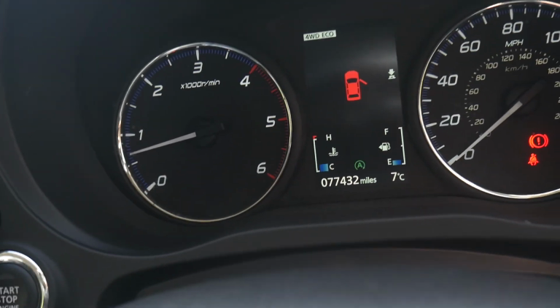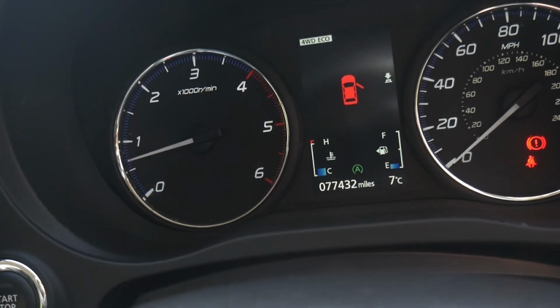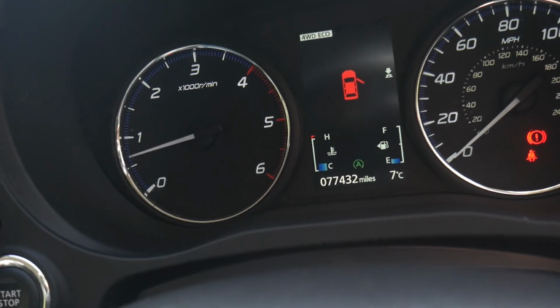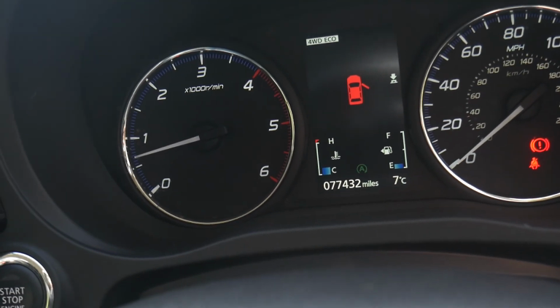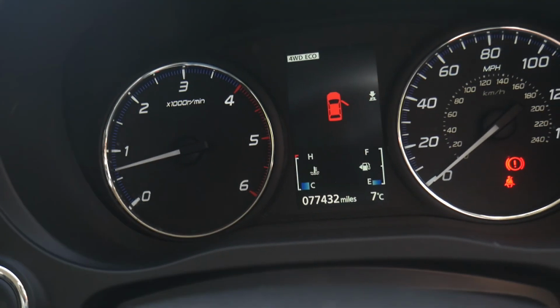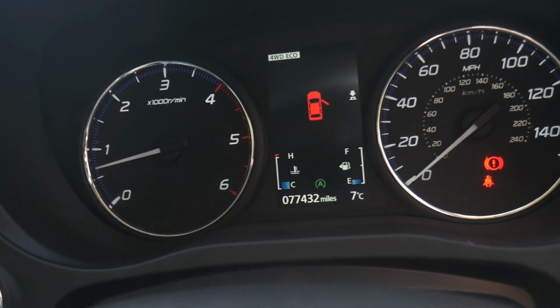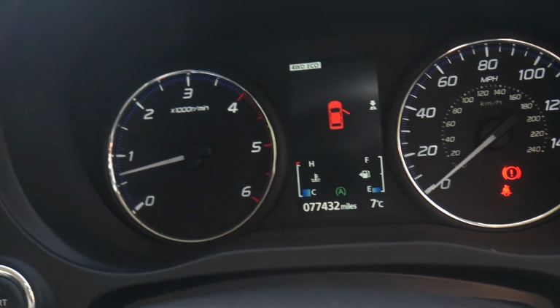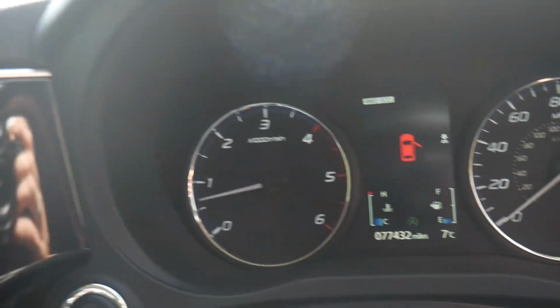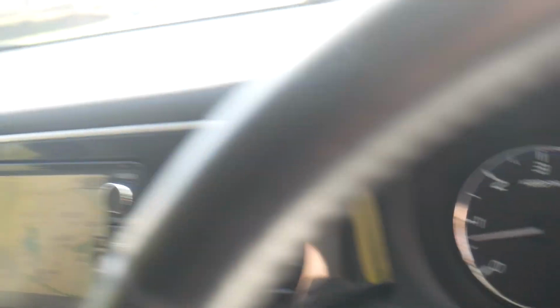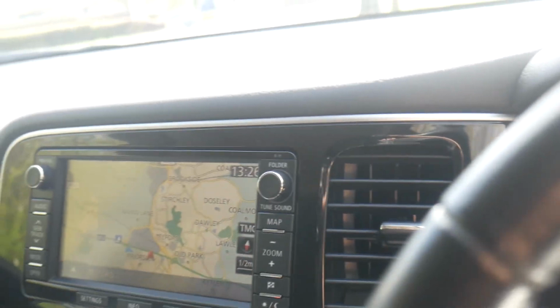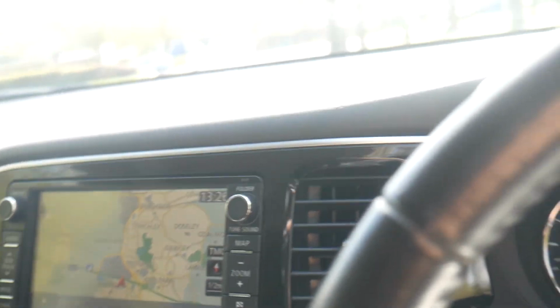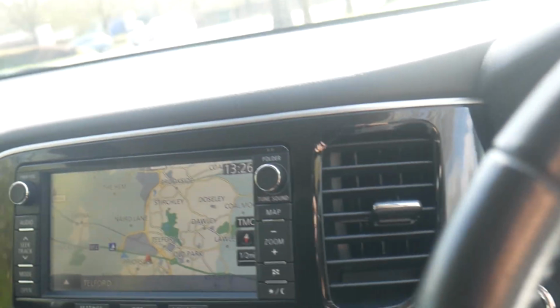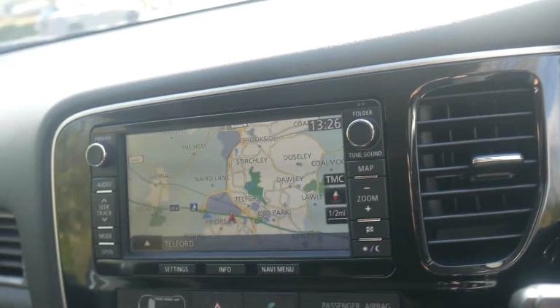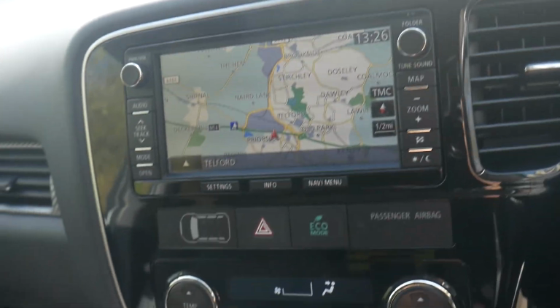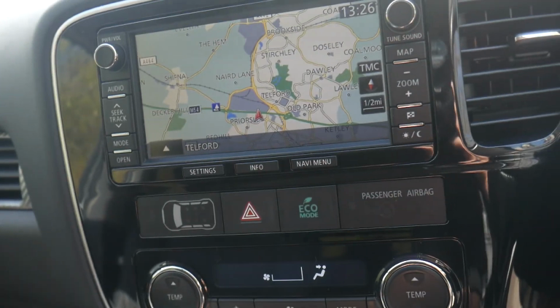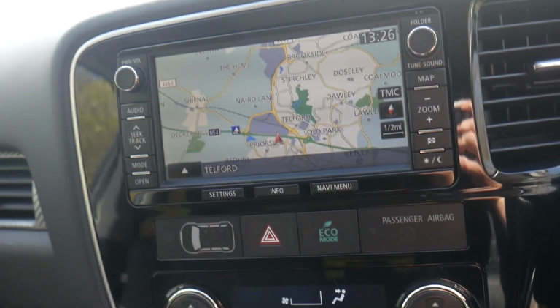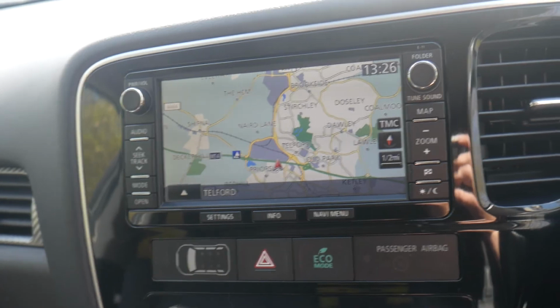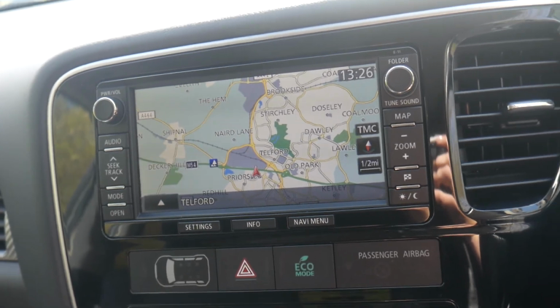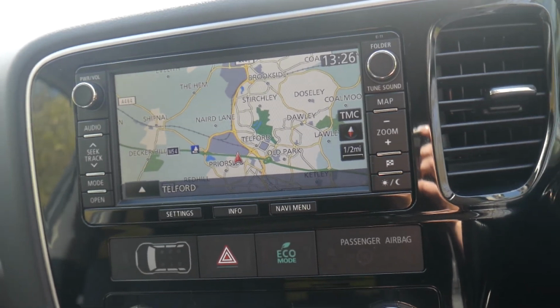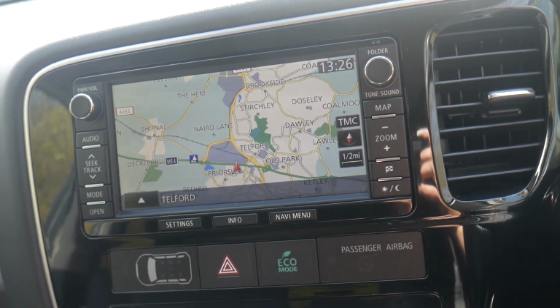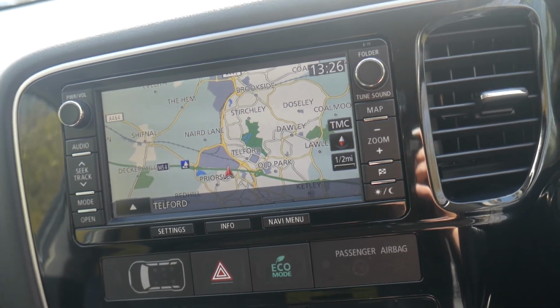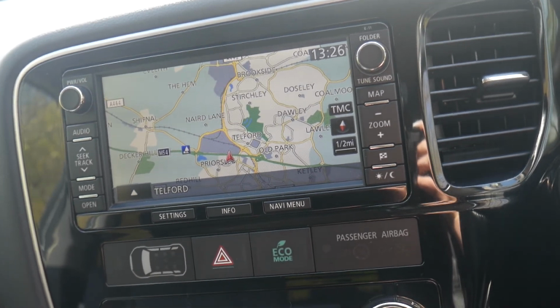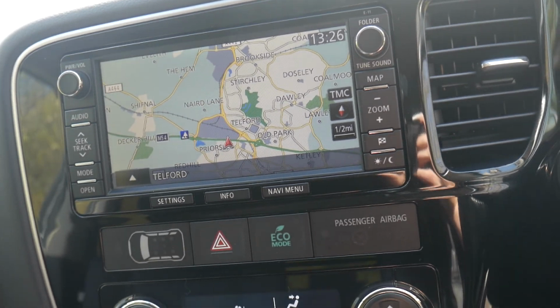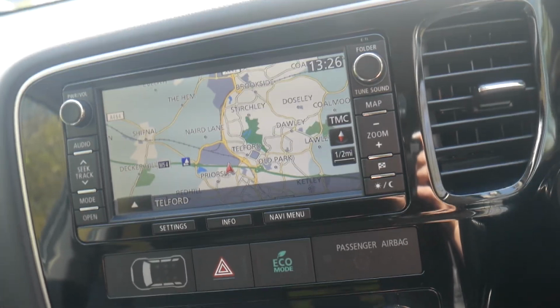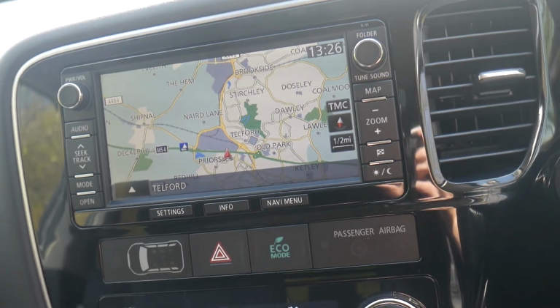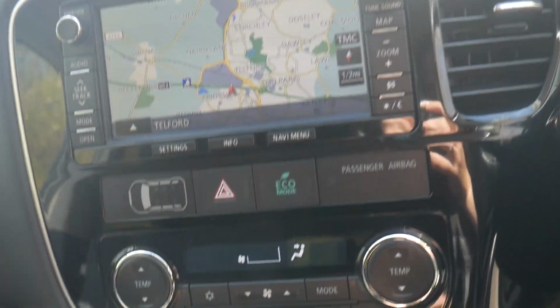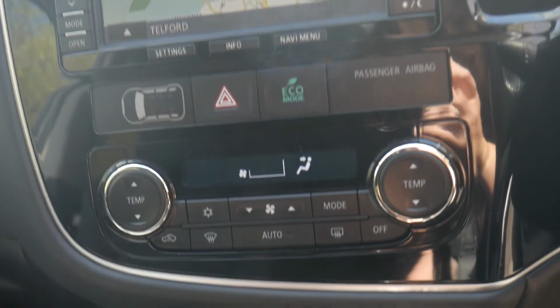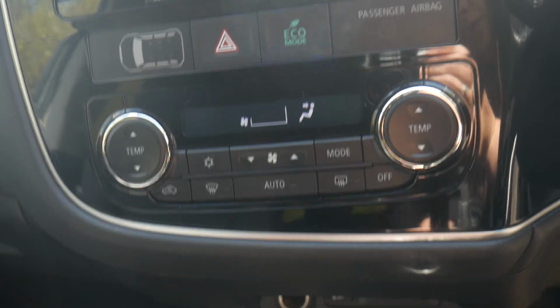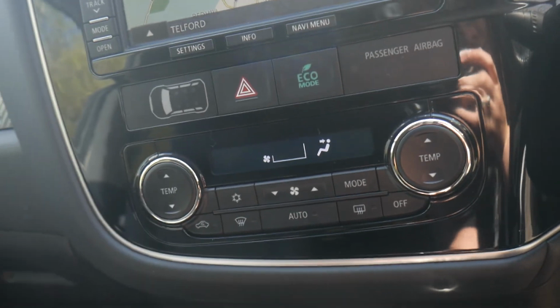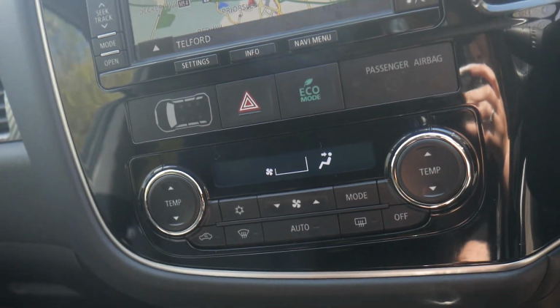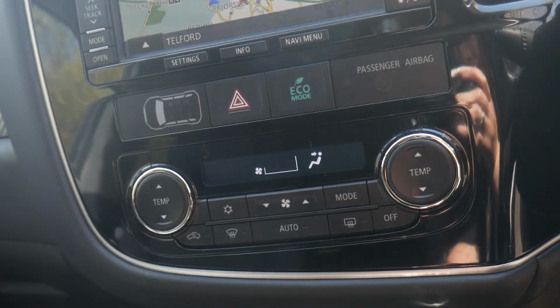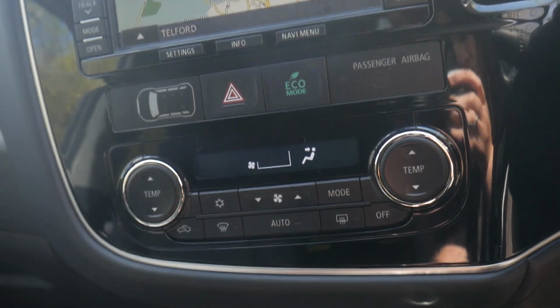77 and a half thousand miles on the clock. In the centre console here we have your sat nav, DAB radio, Bluetooth, and then we have your dual climate control.